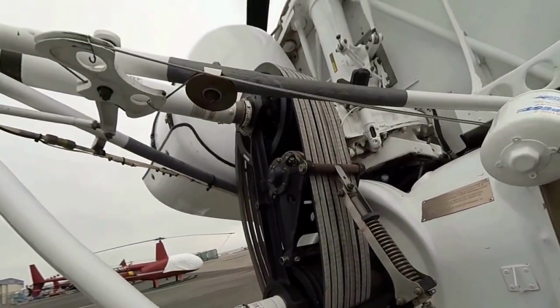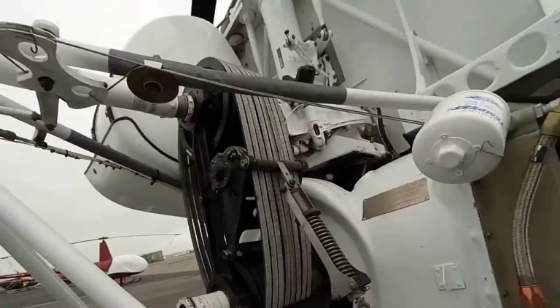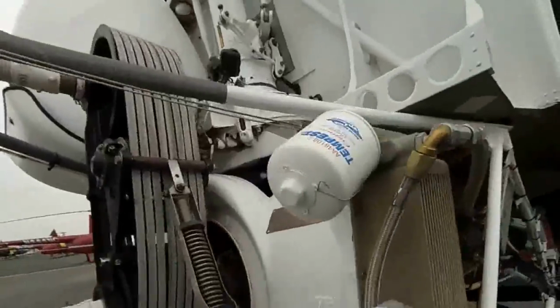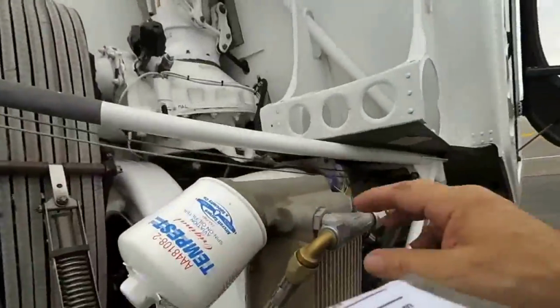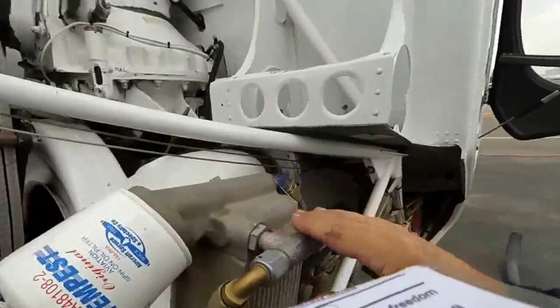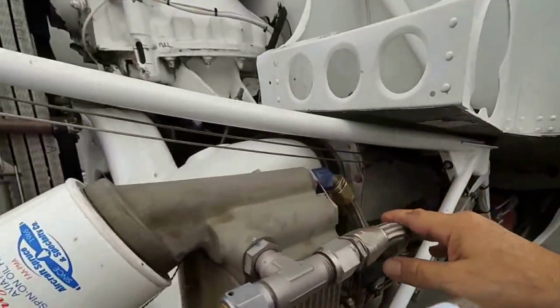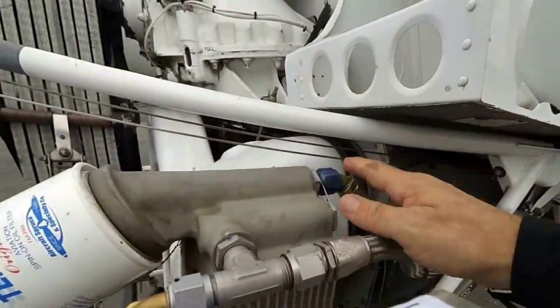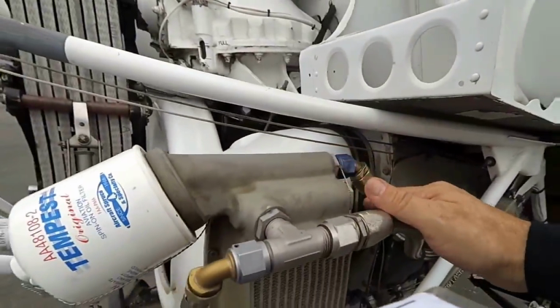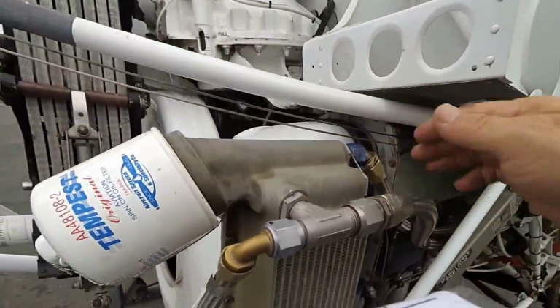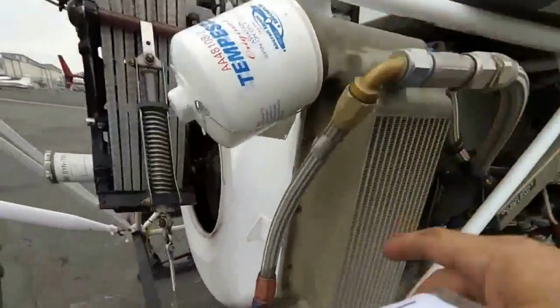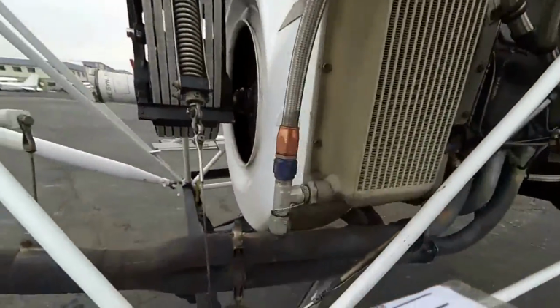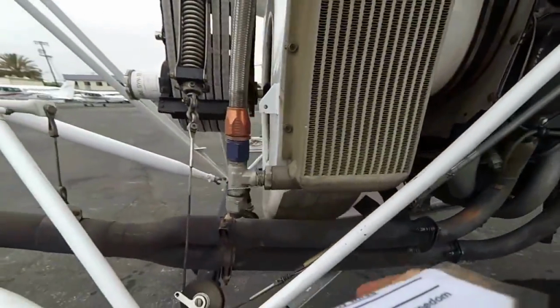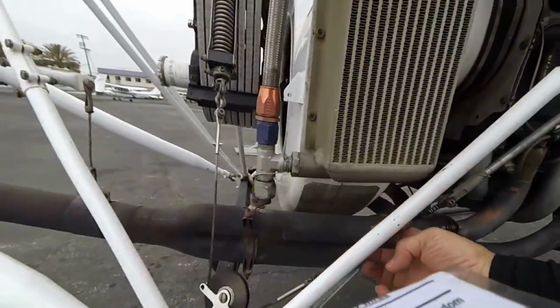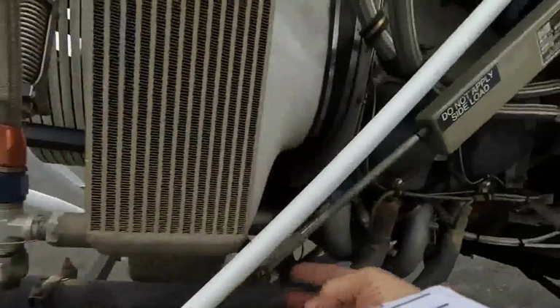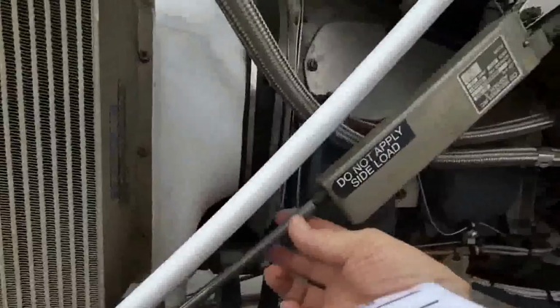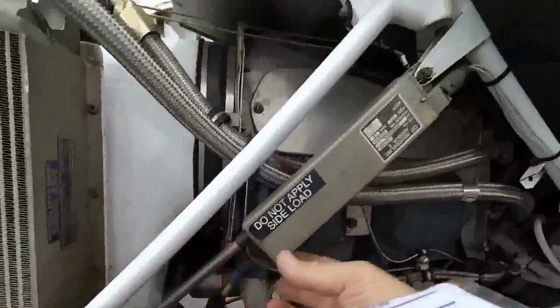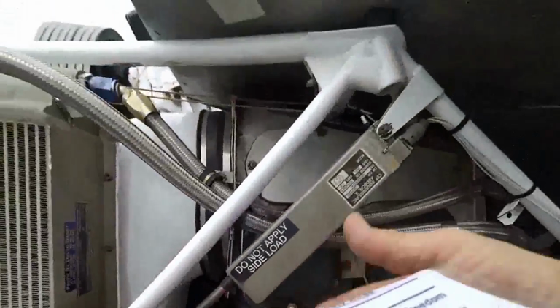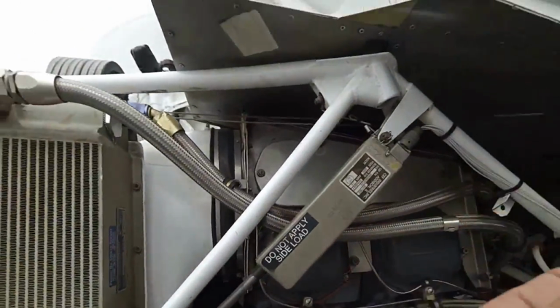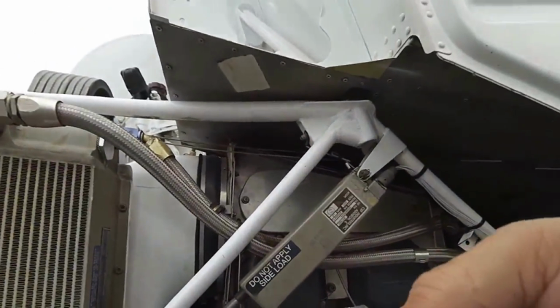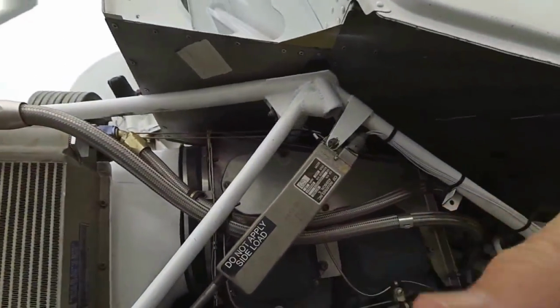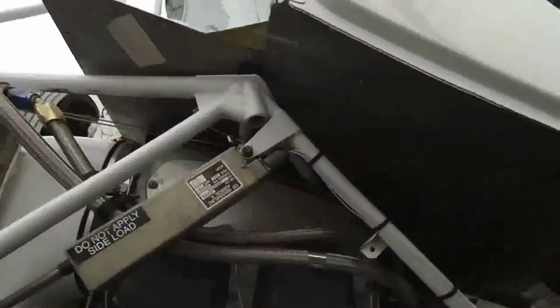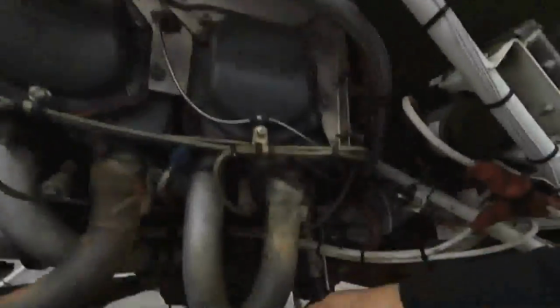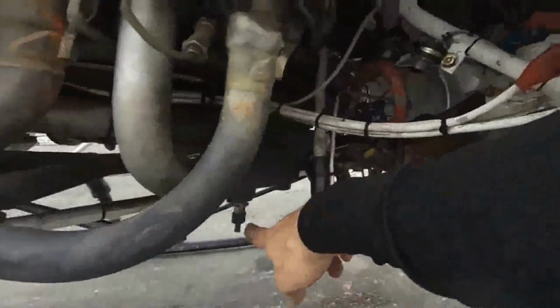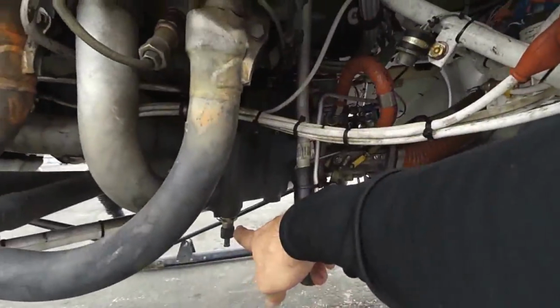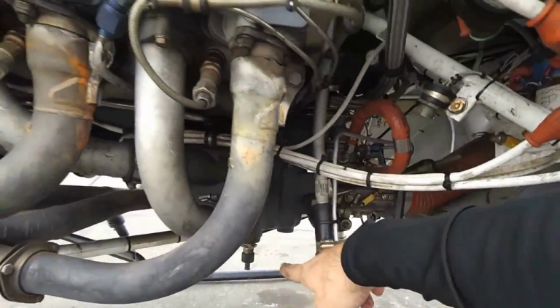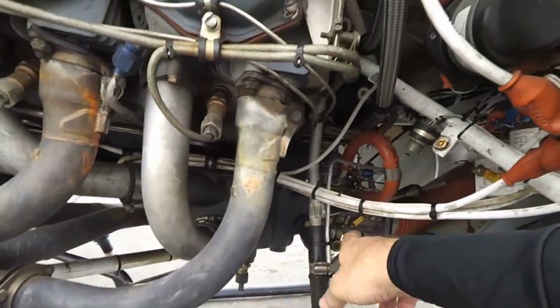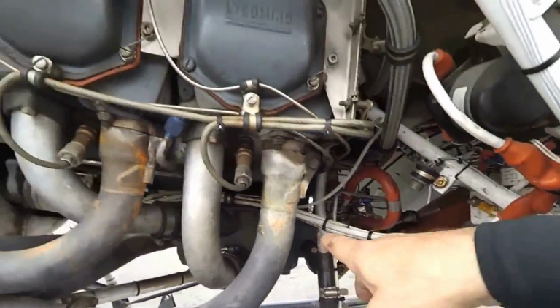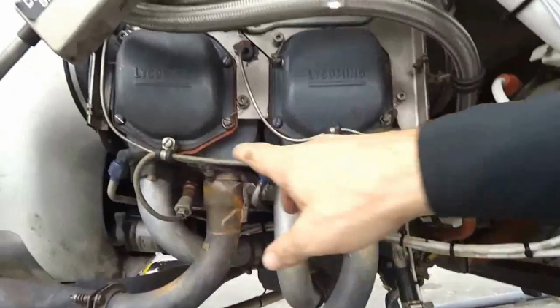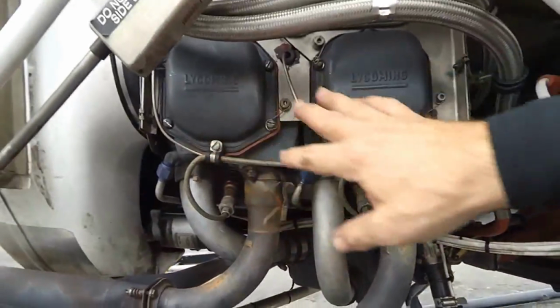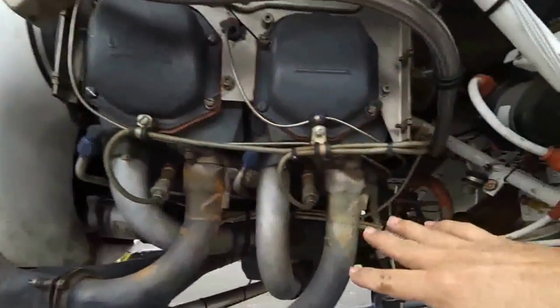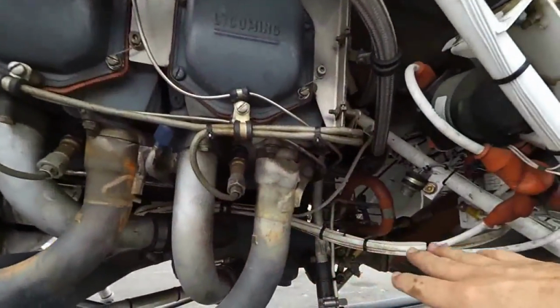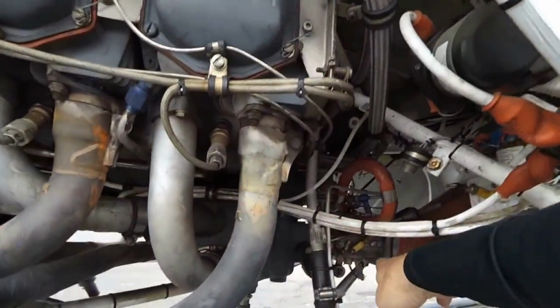Oil cooler looks good, no leaks. This is good. Very good. Oil drain plug is good. Mechanical system looks good.